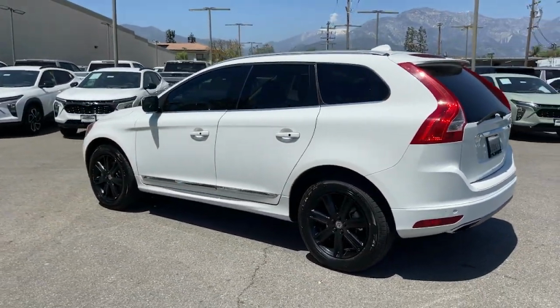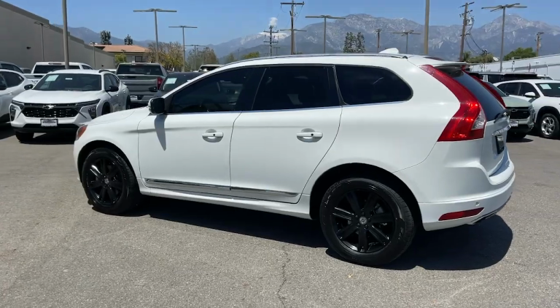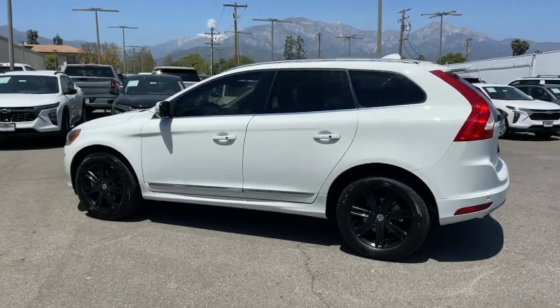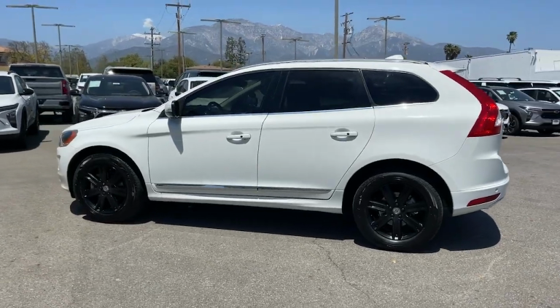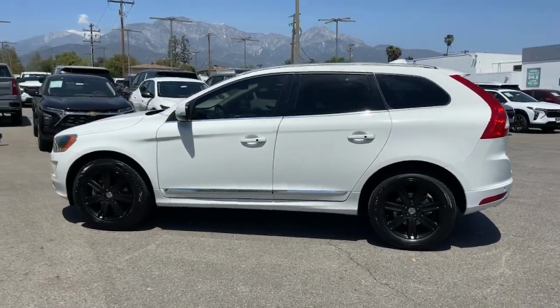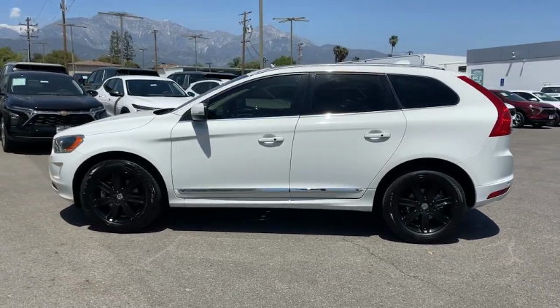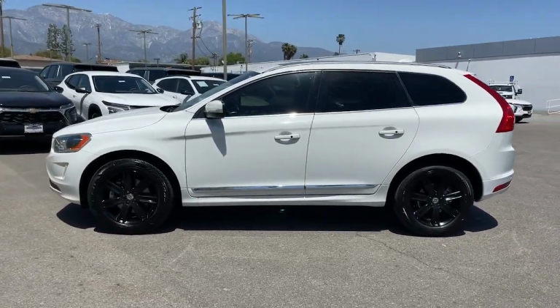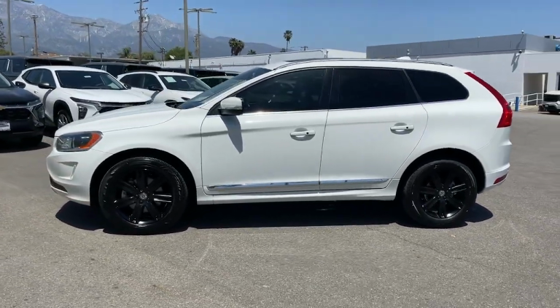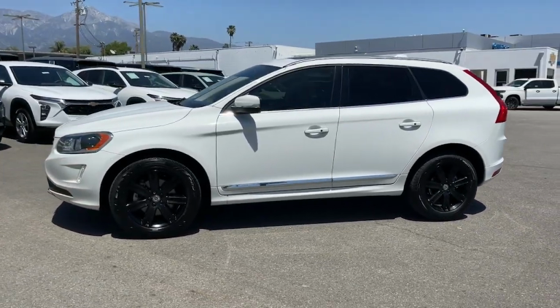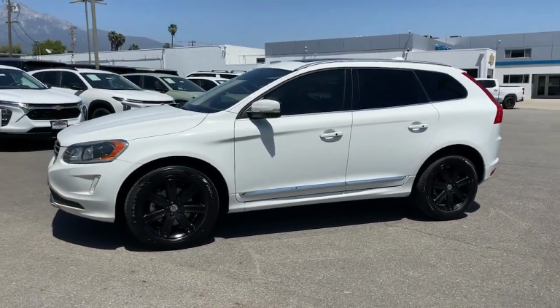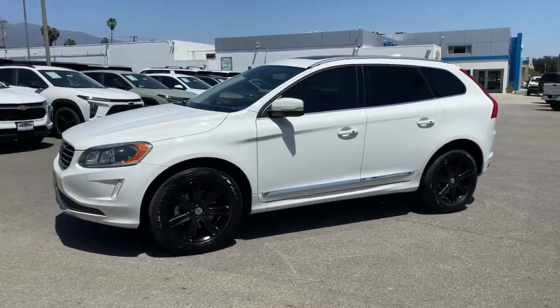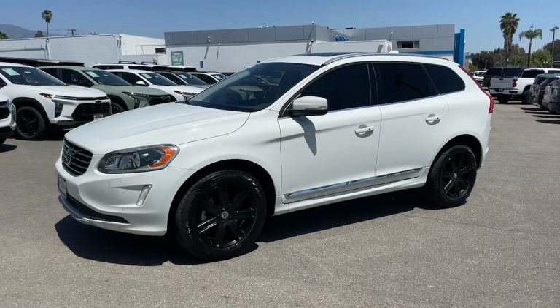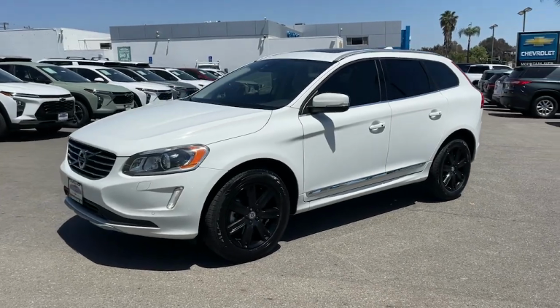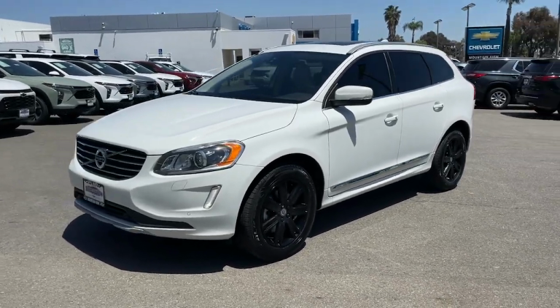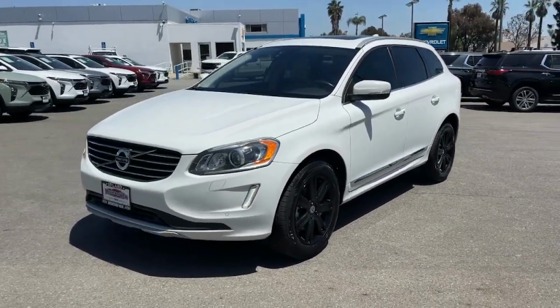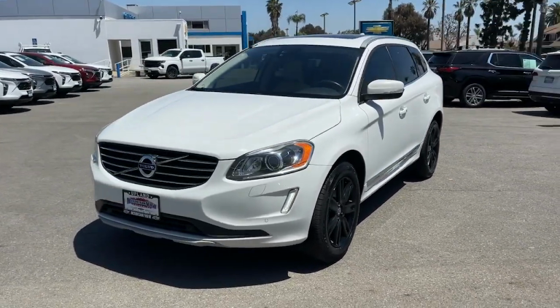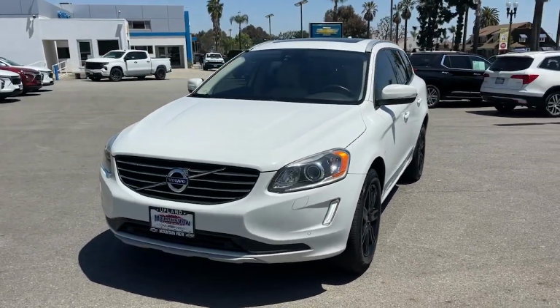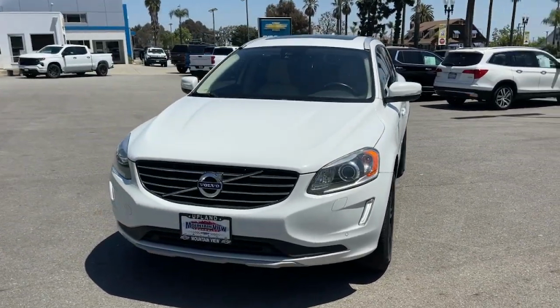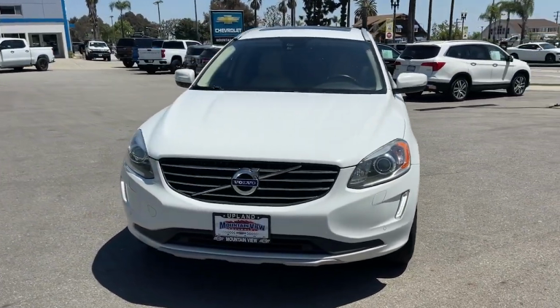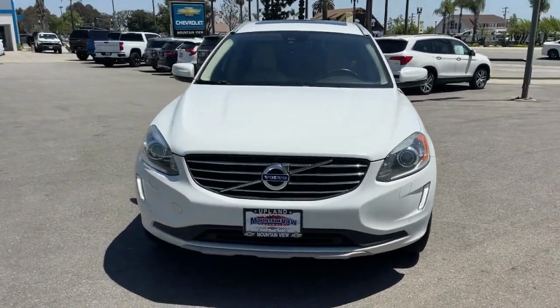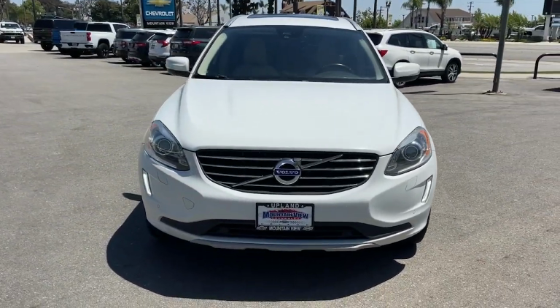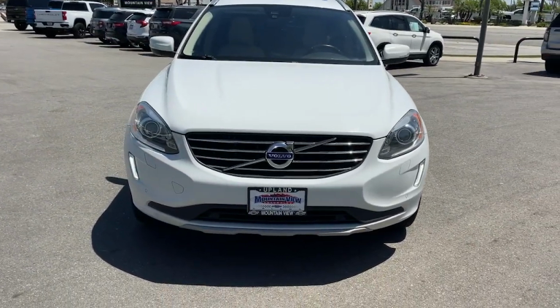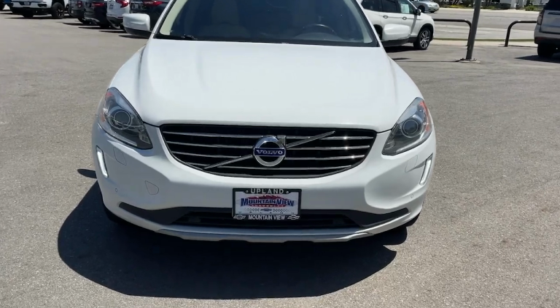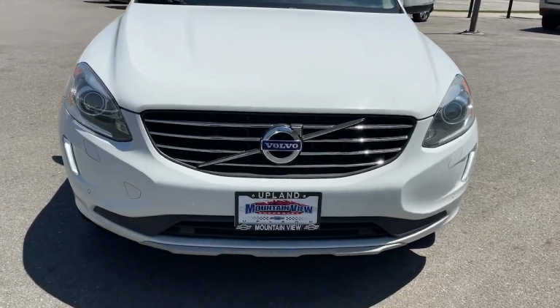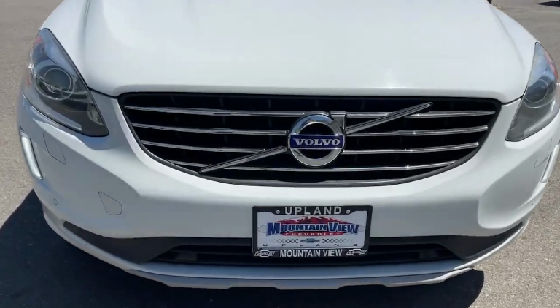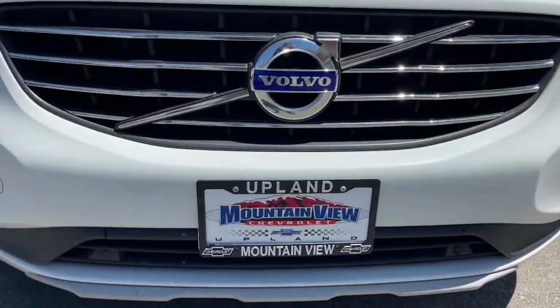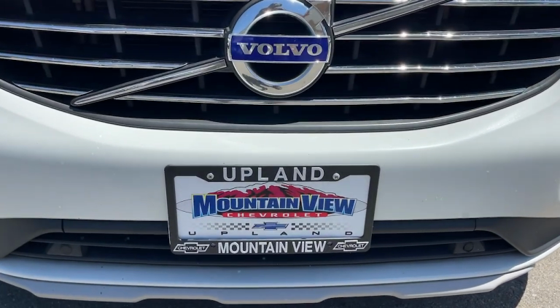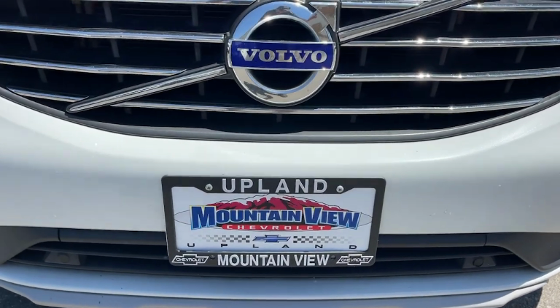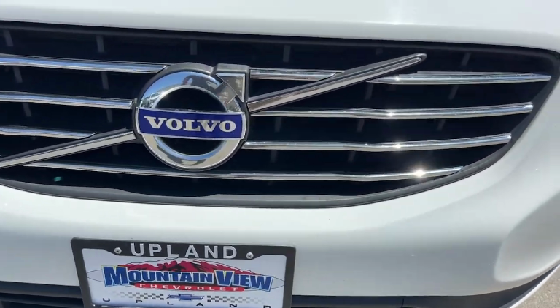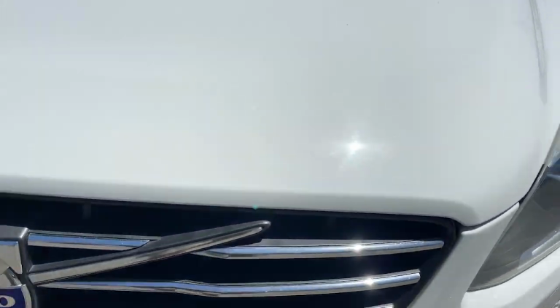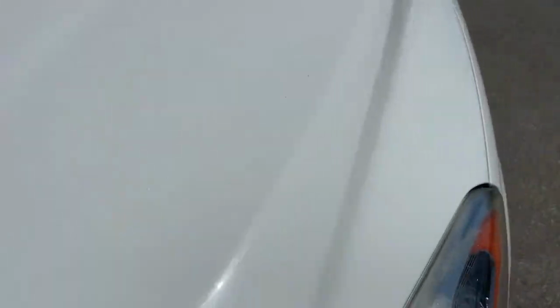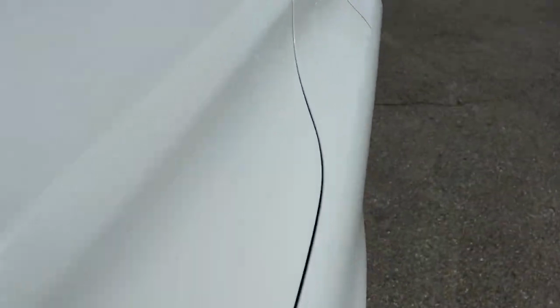Whether your passion is for the traditional gas-powered or twin-engine plug-in hybrid model, this spacious, upscale, and super safety-minded SUV brings refinement, capability, and tasteful style to every excursion. The following are some of this vehicle's highlighted options.